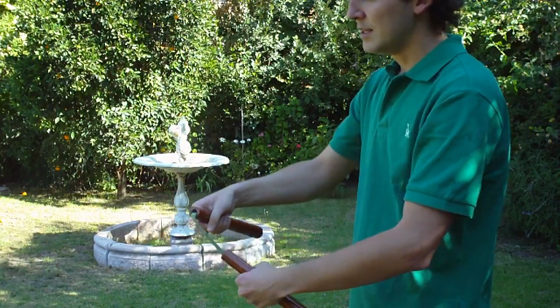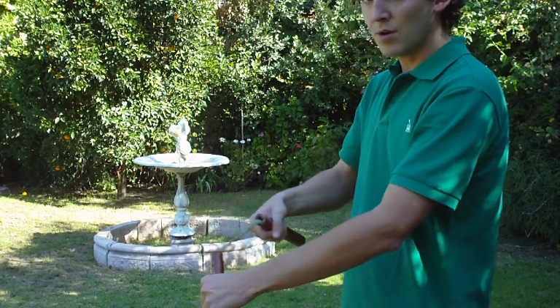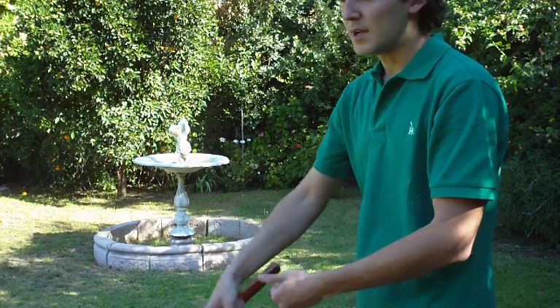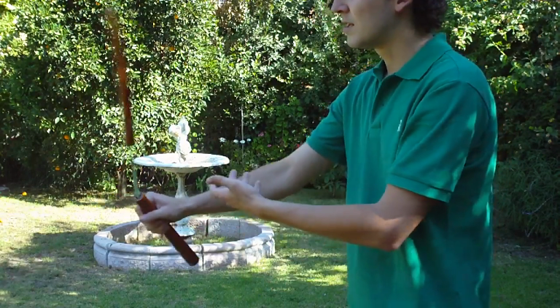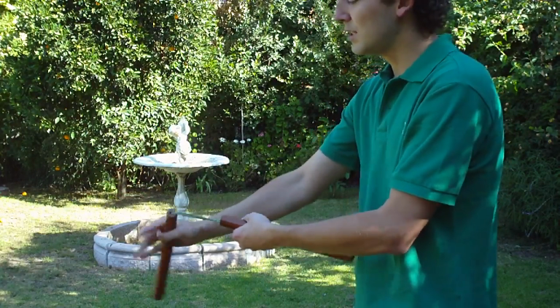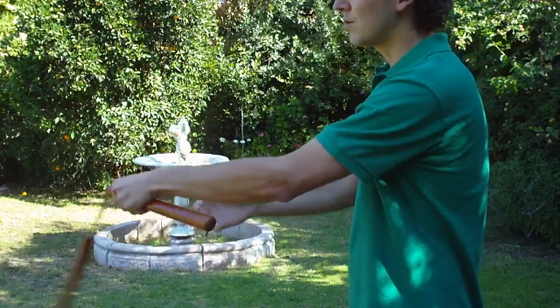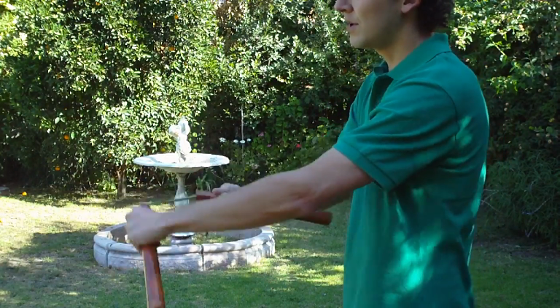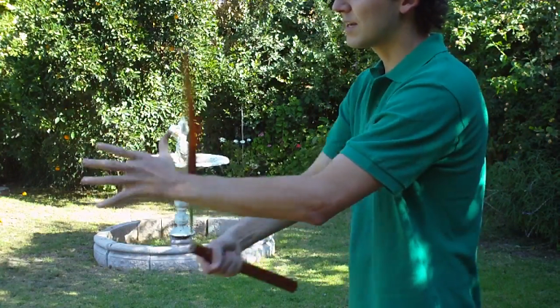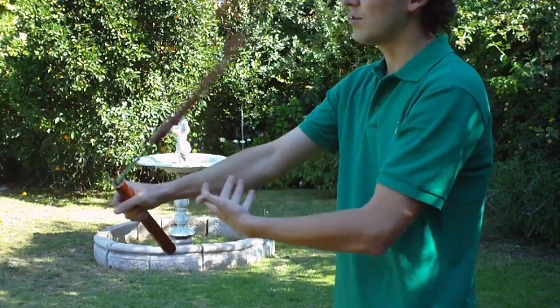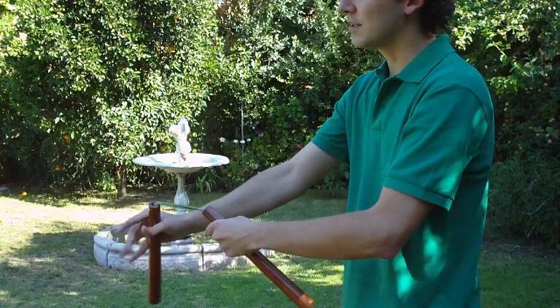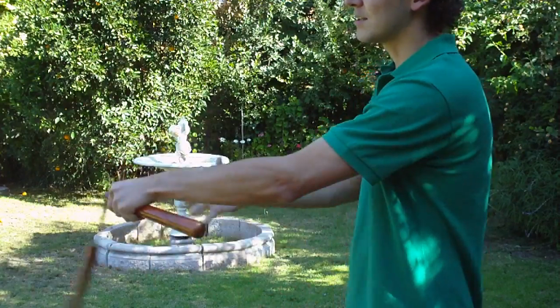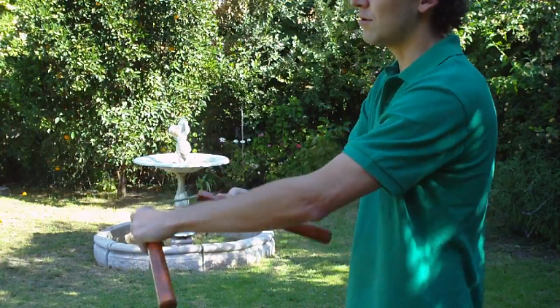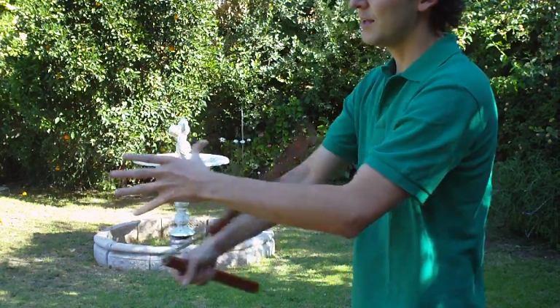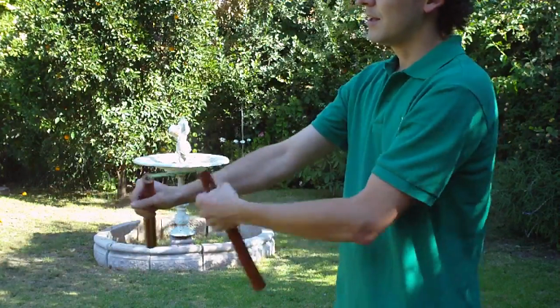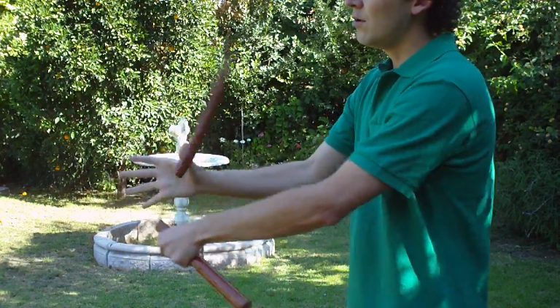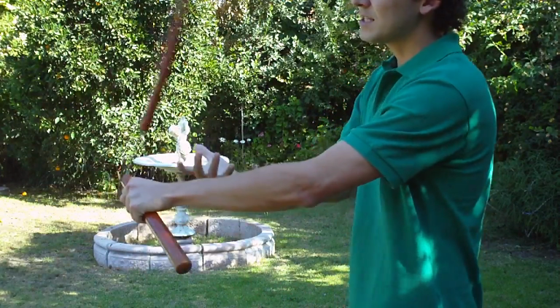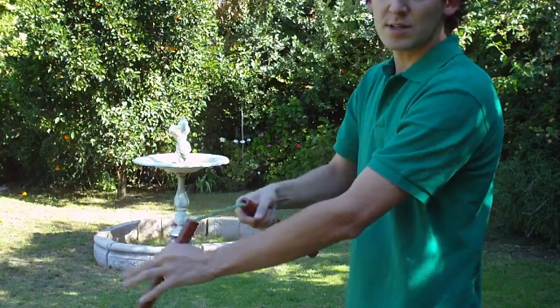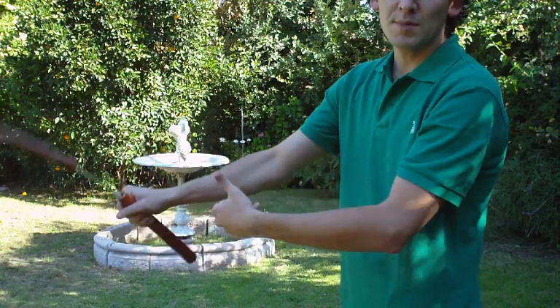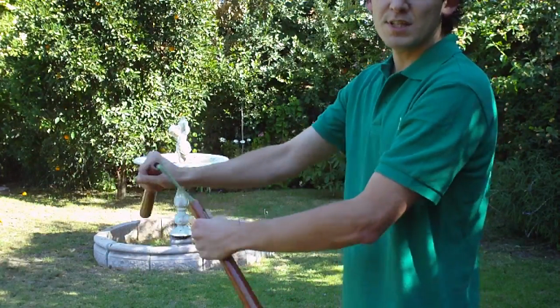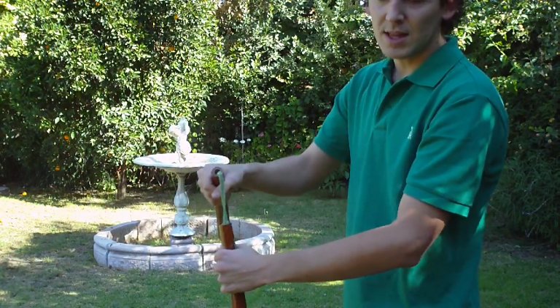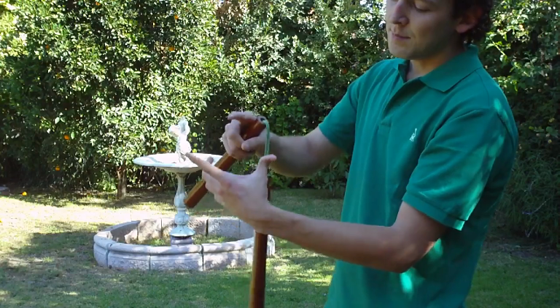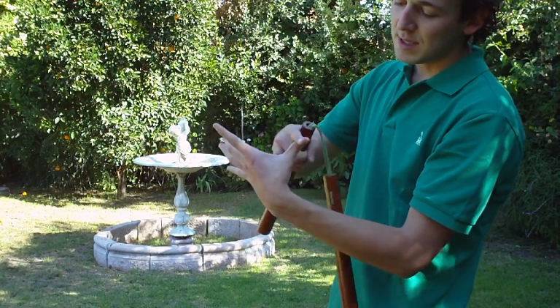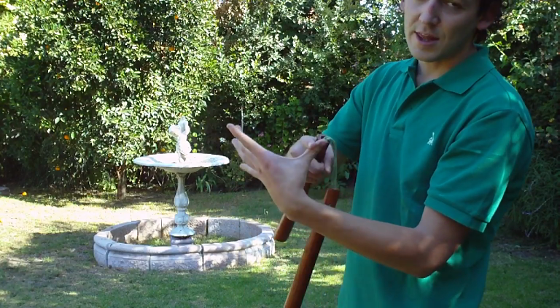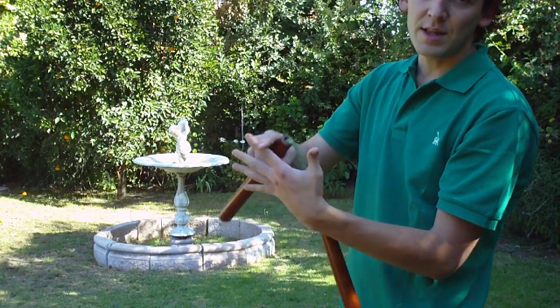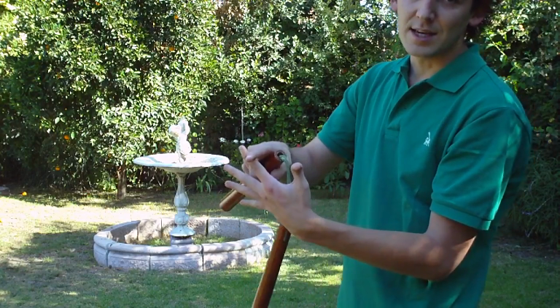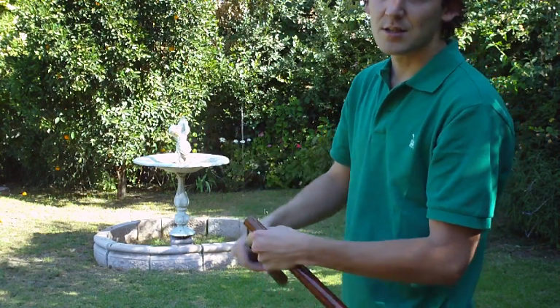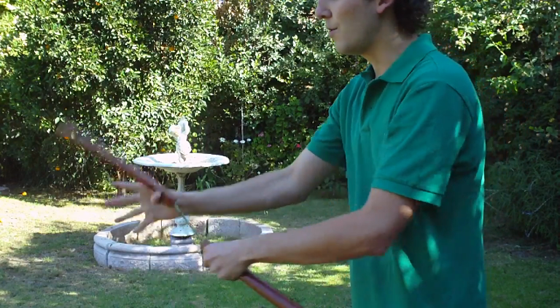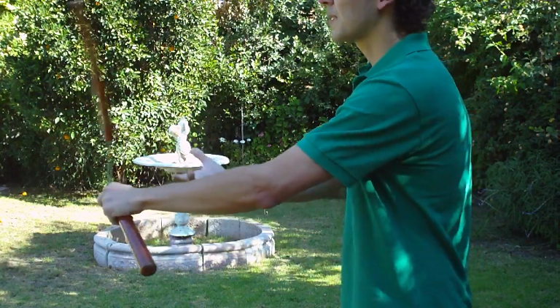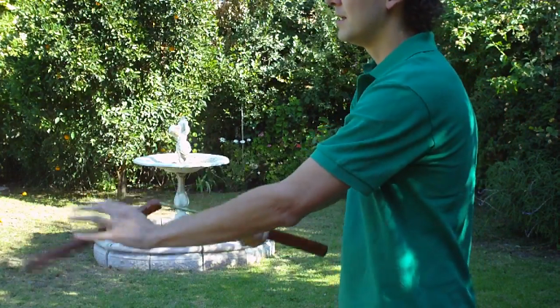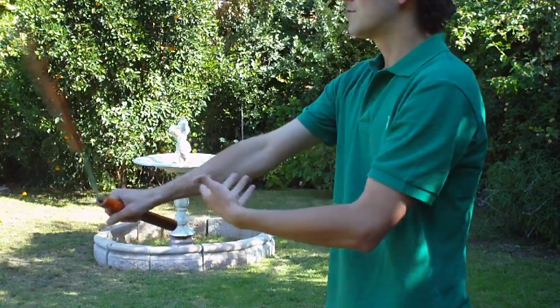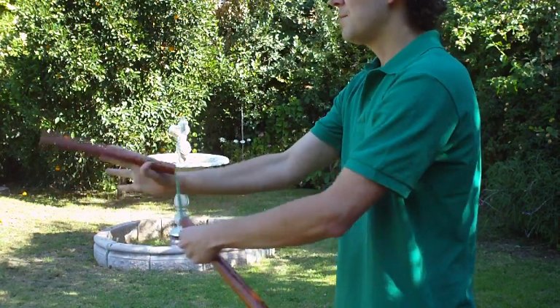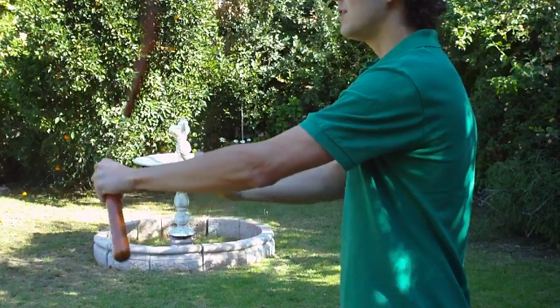So when you do it, you throw and you catch, you throw and you catch. Always, the nunchaku will always be traveling between the thumb and the index. So it's really simple to do it.